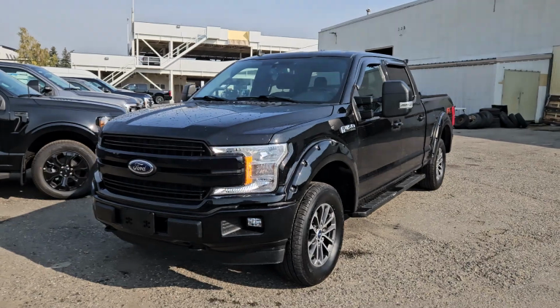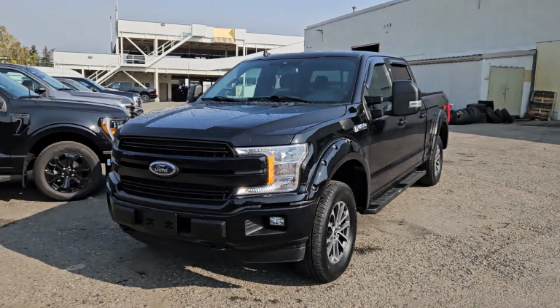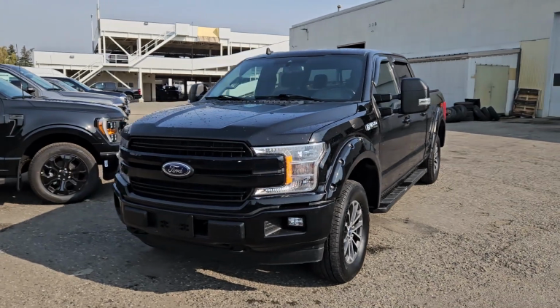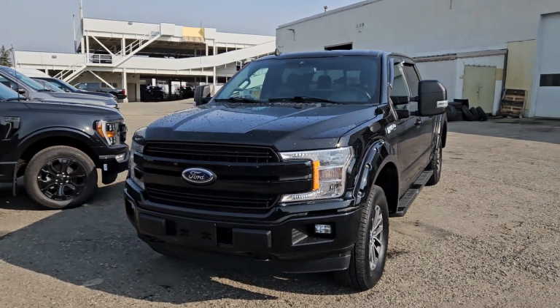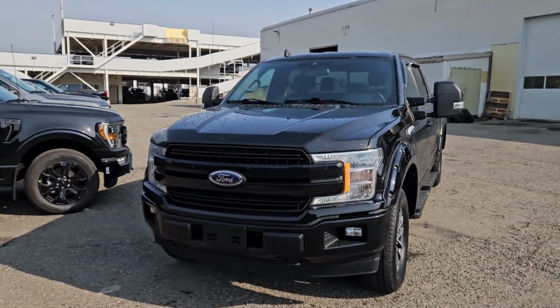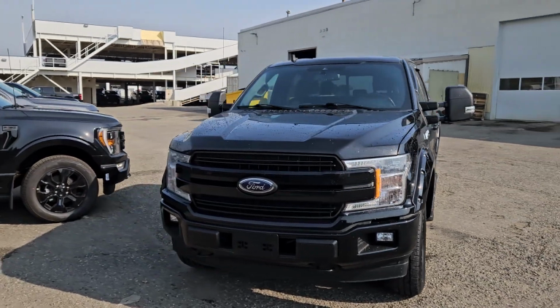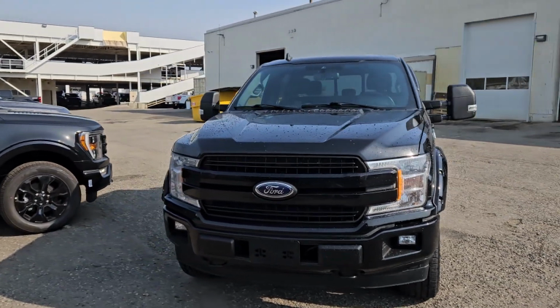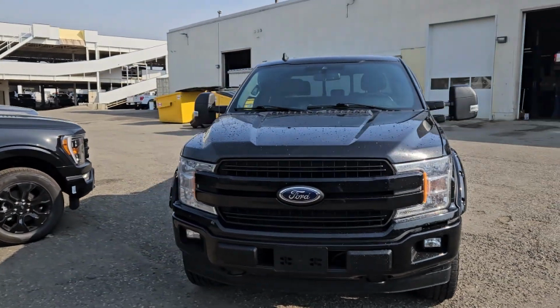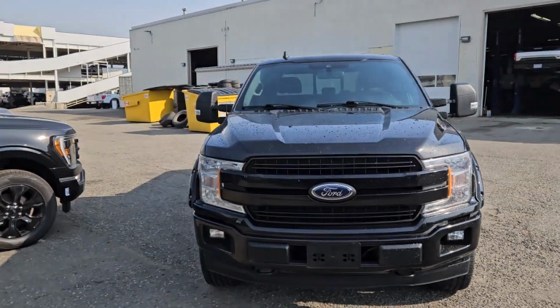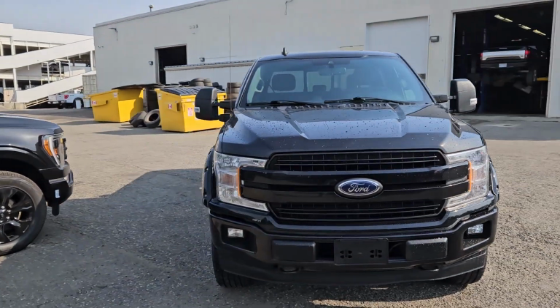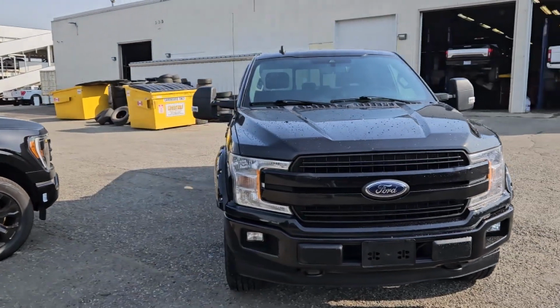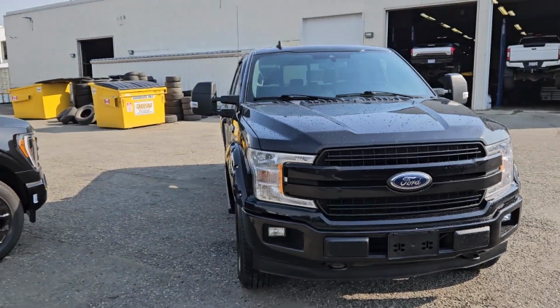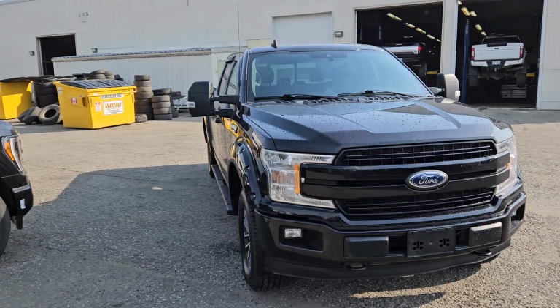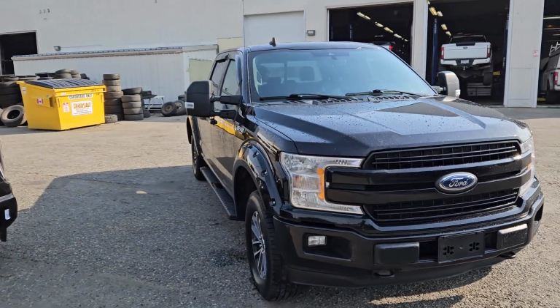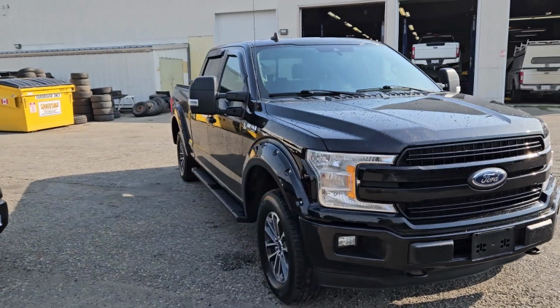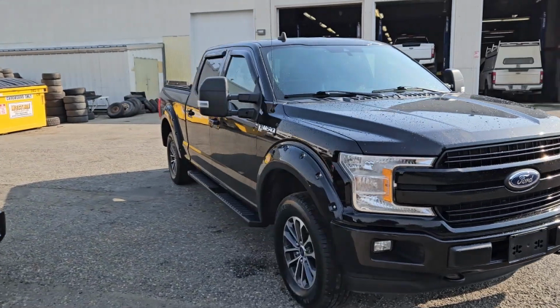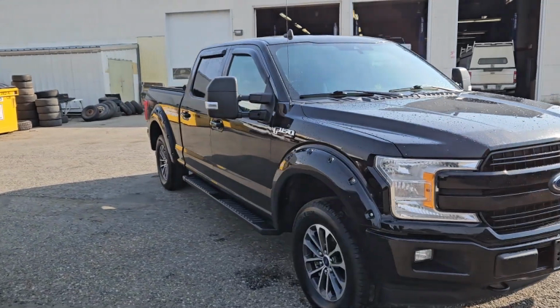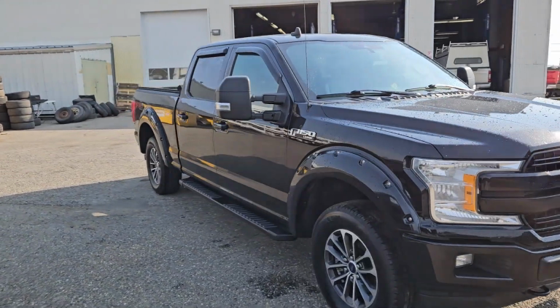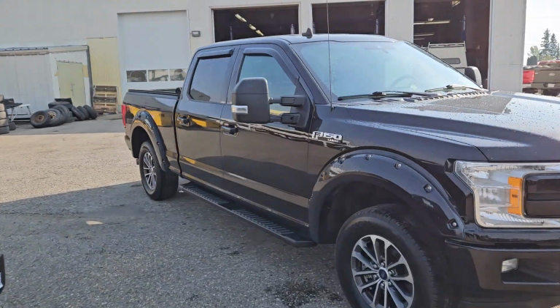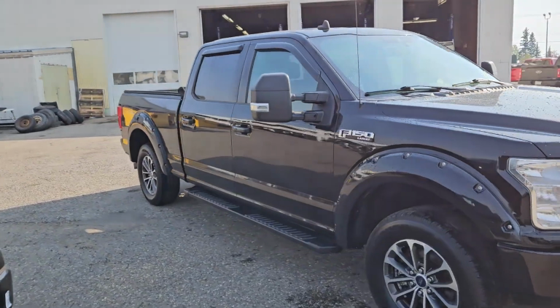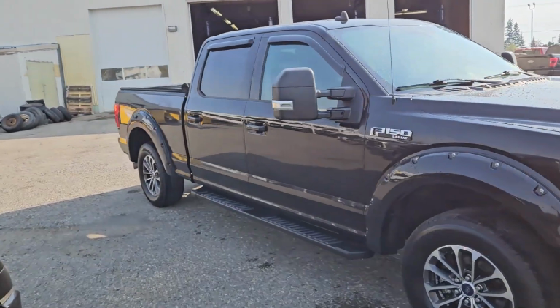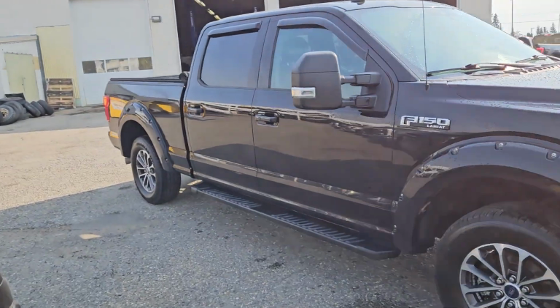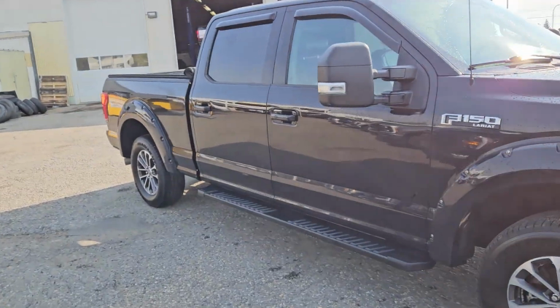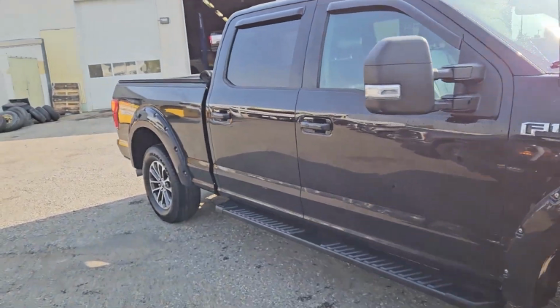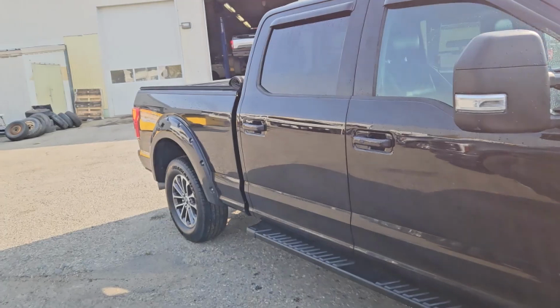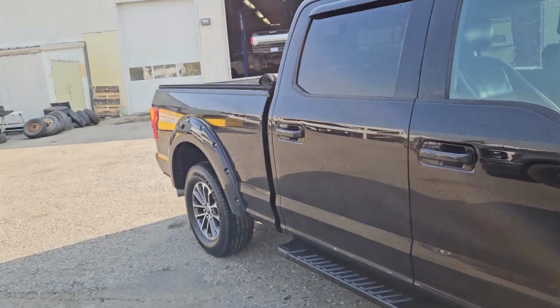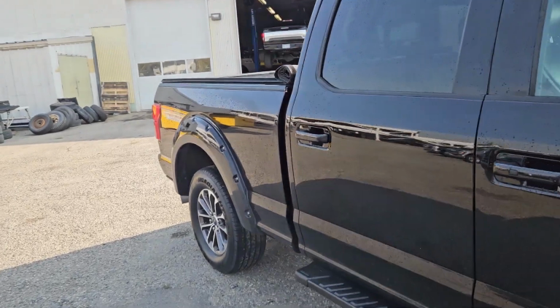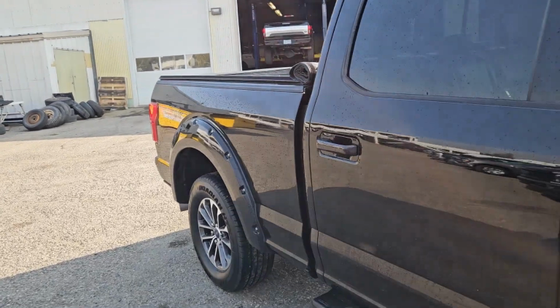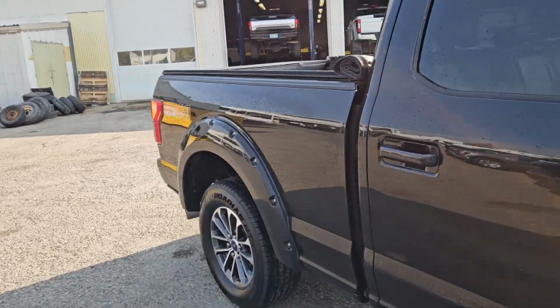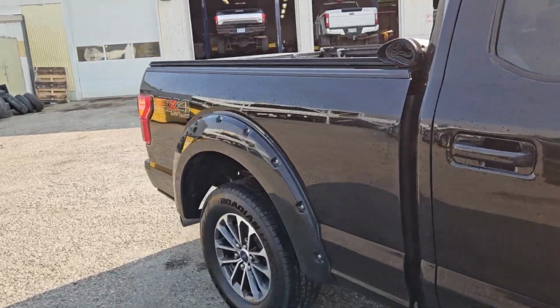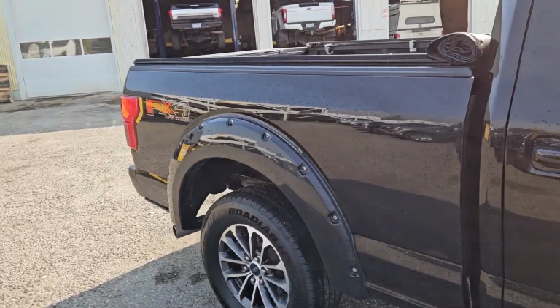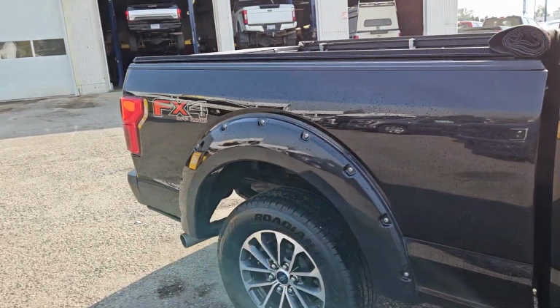Hello, this is Eric at Prince George Ford's pre-owned Supercenter, and we're taking a look at the 2019 Ford F-150 in a Lariat trim, powered by a 3.5 liter V6 EcoBoost engine, providing you with excellent power for towing and hauling.